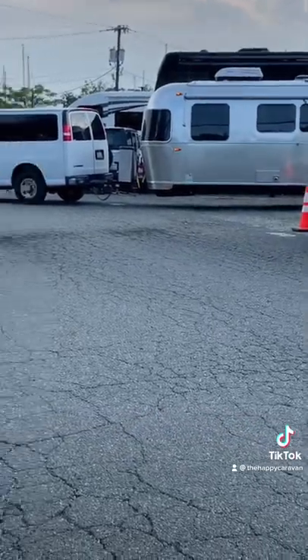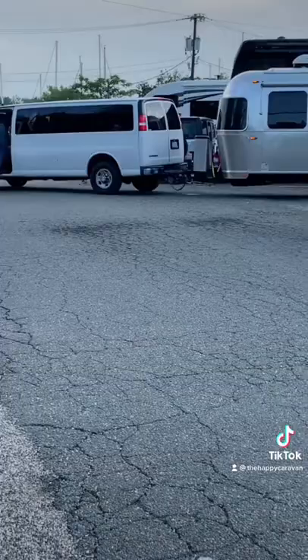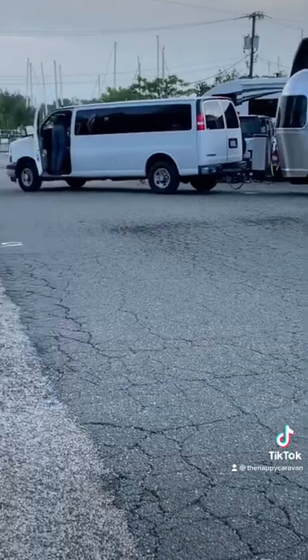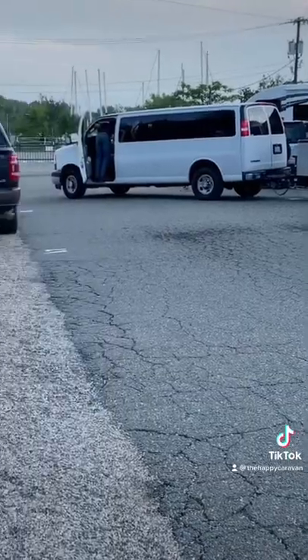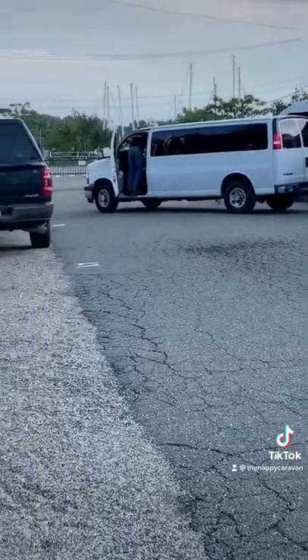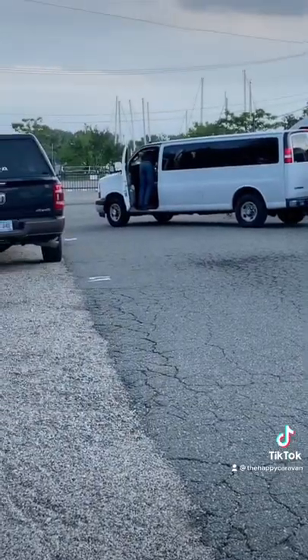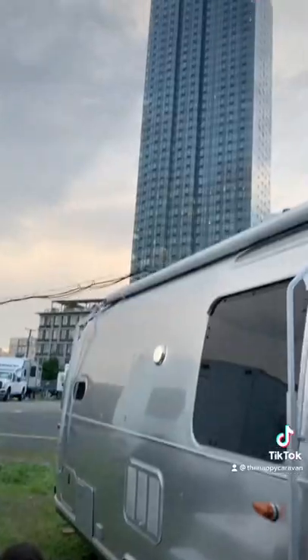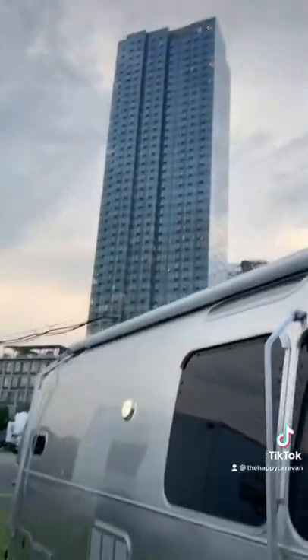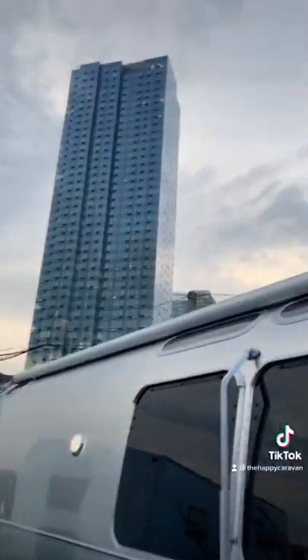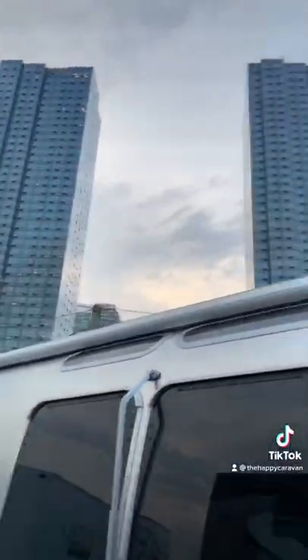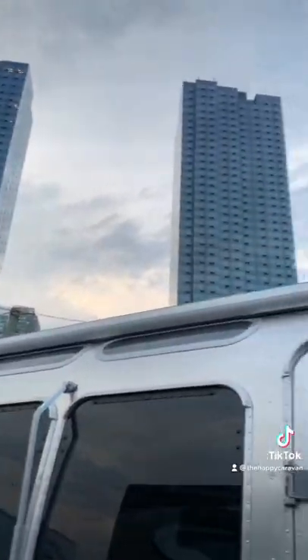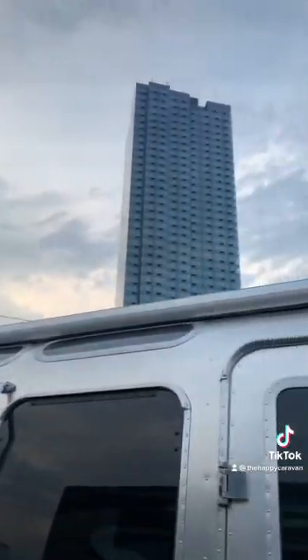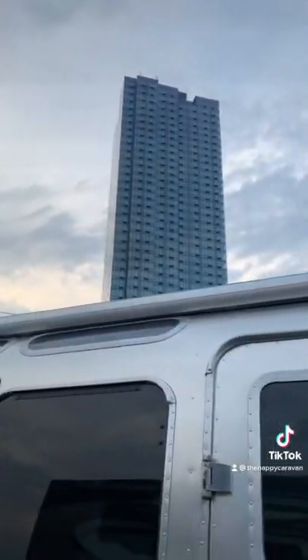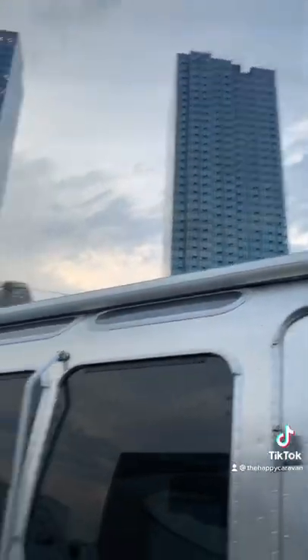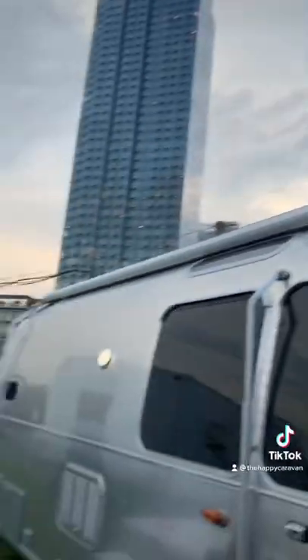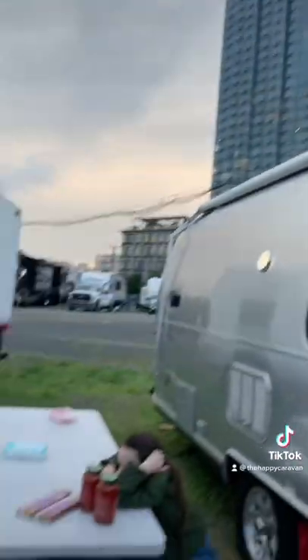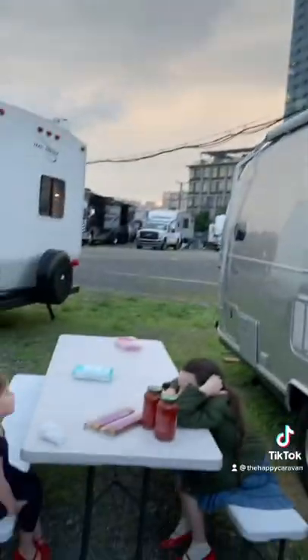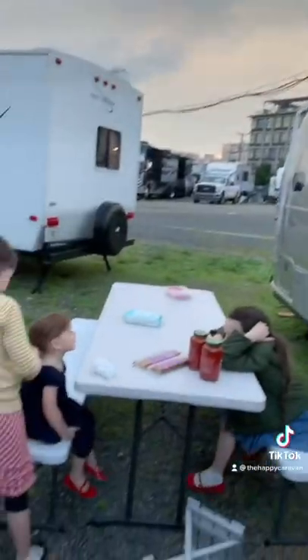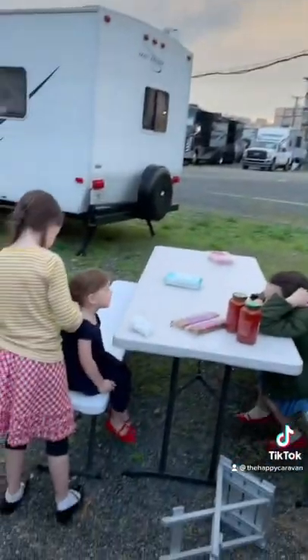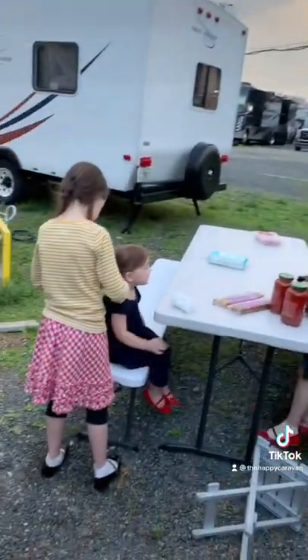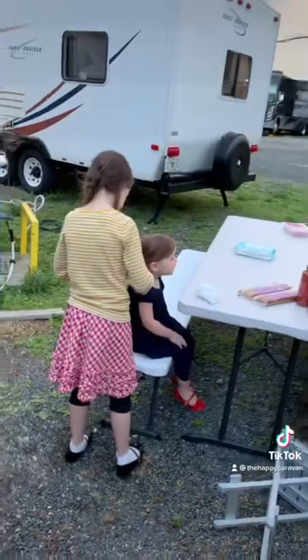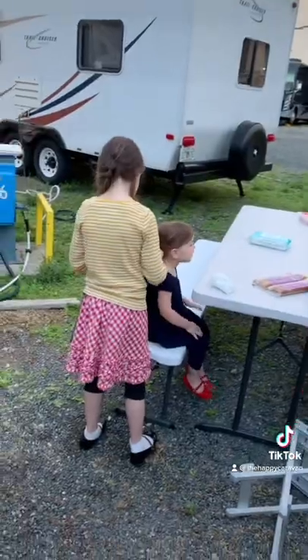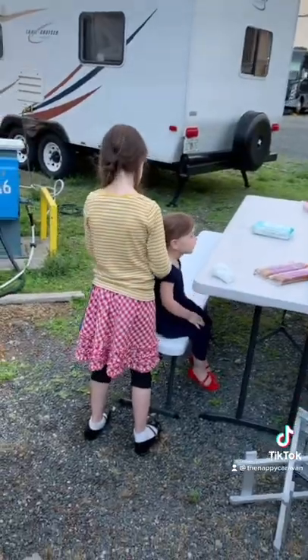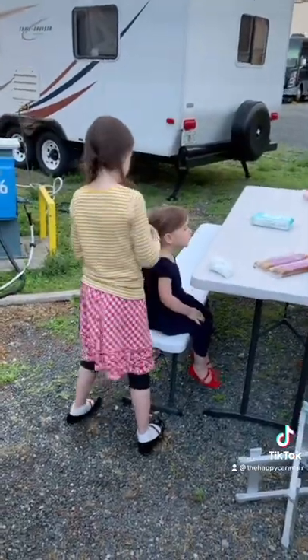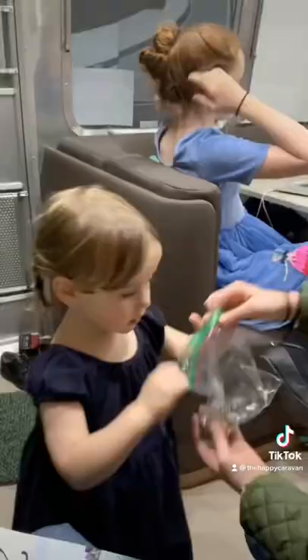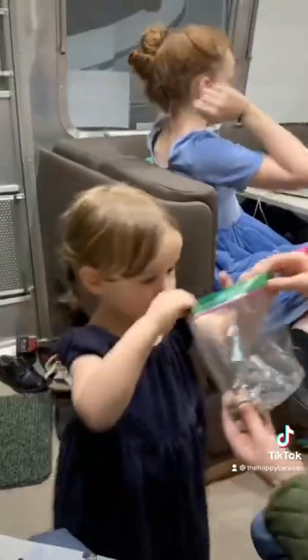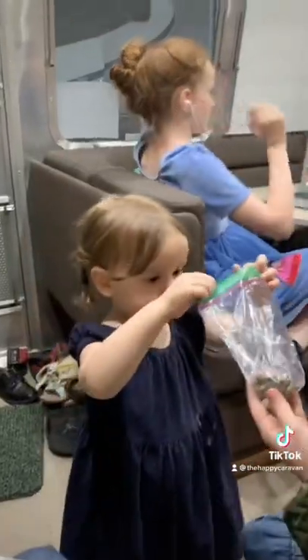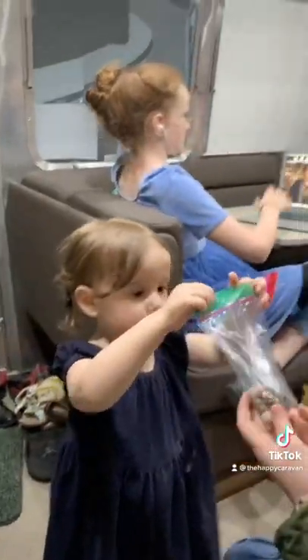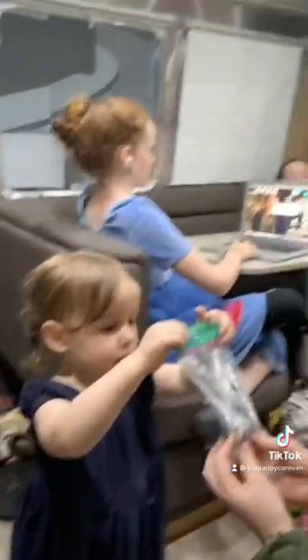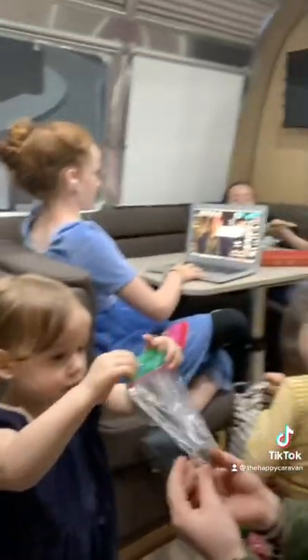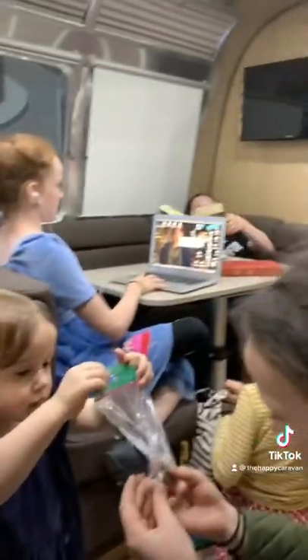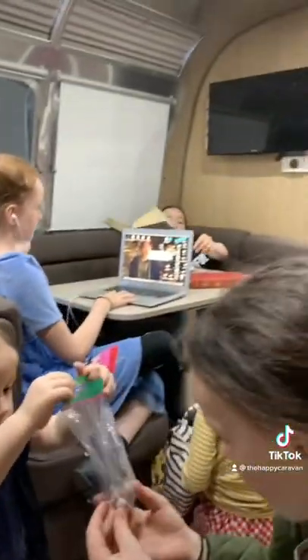We stayed in Liberty Harbor RV Park. It's located in the harbor between New Jersey and New York City. It has ships on one side and high-rise office buildings on the other.